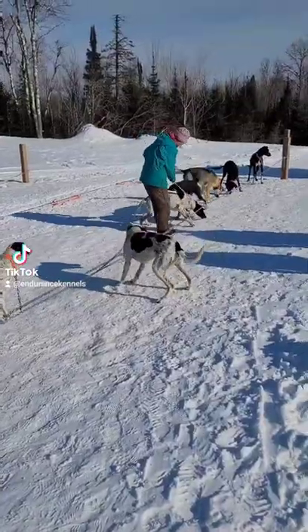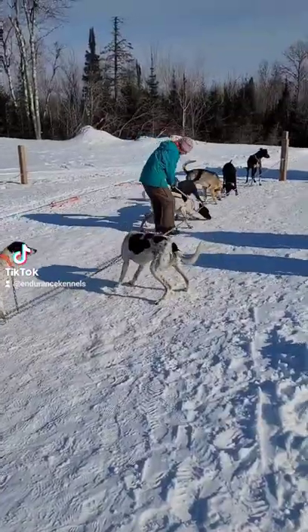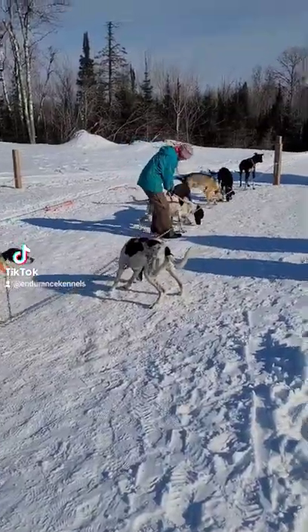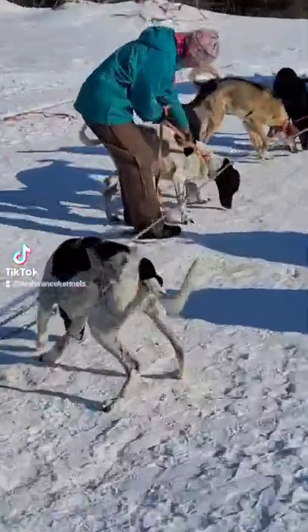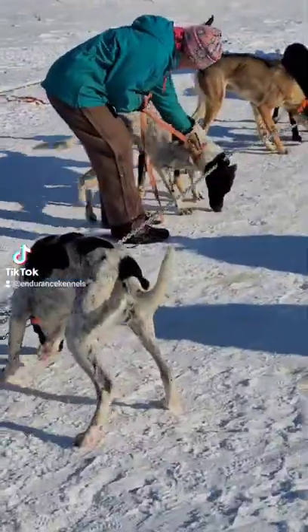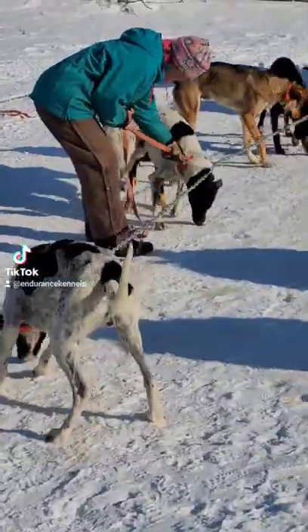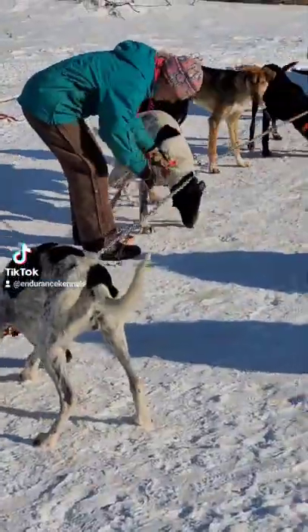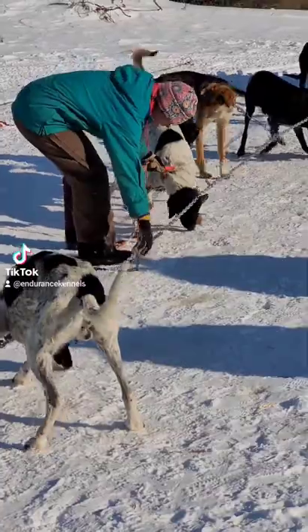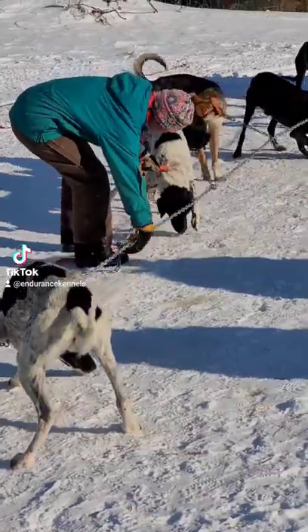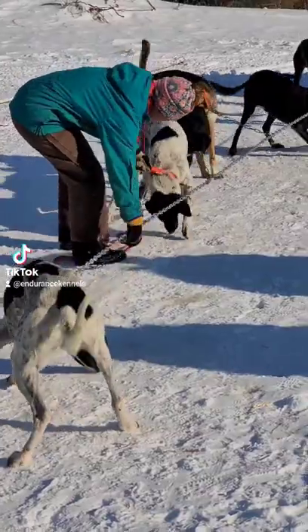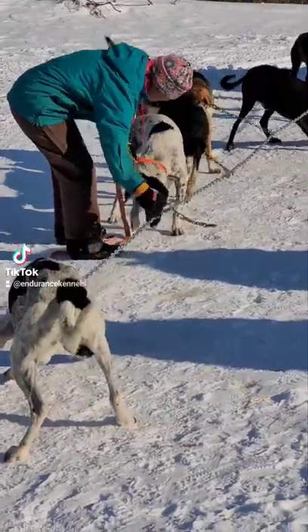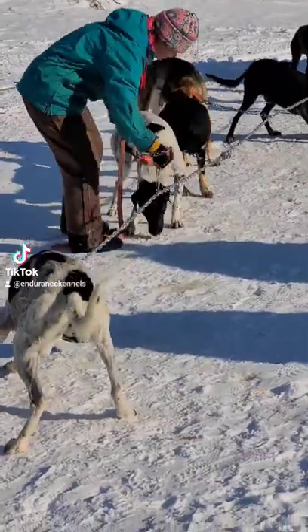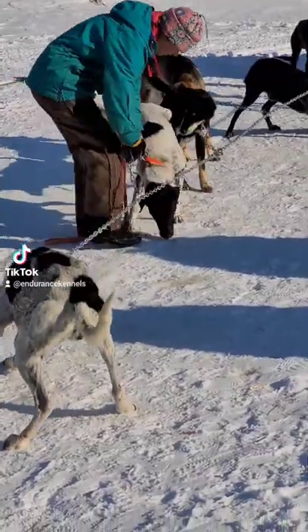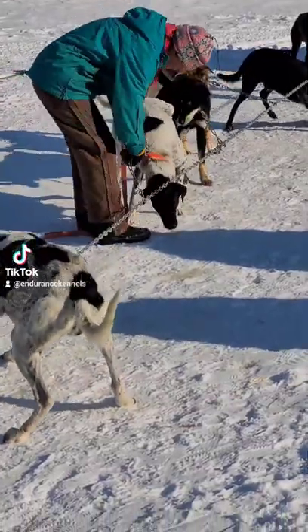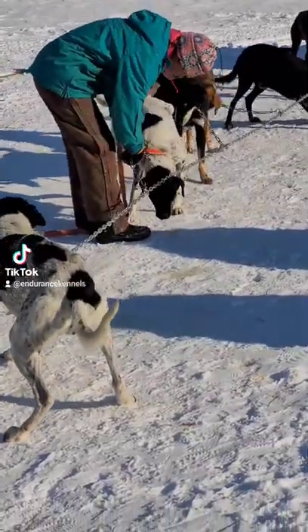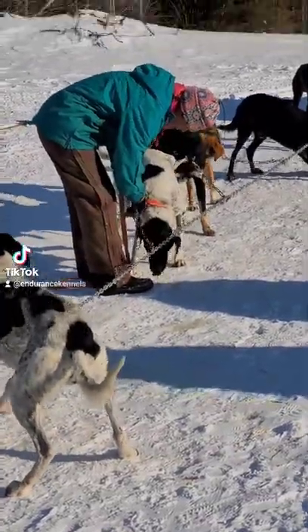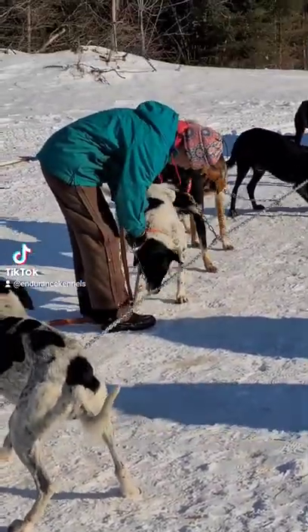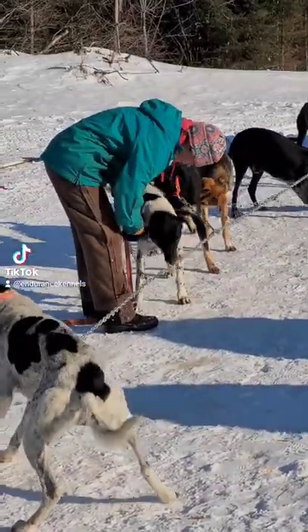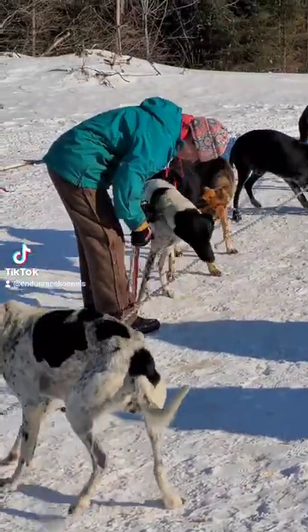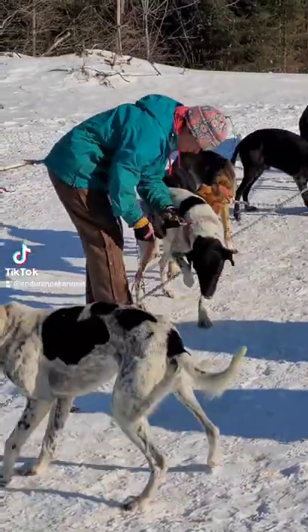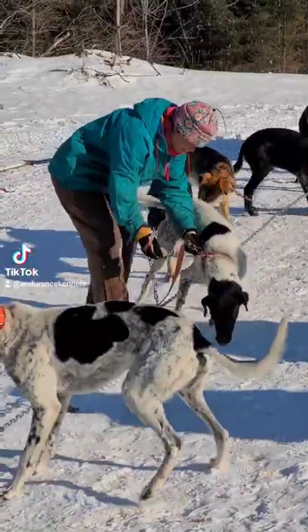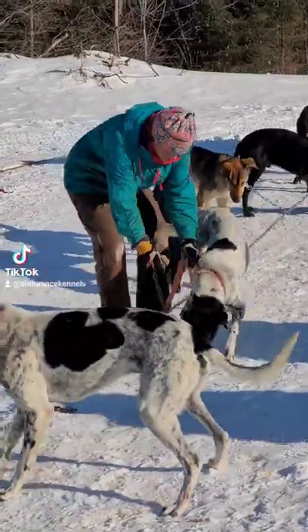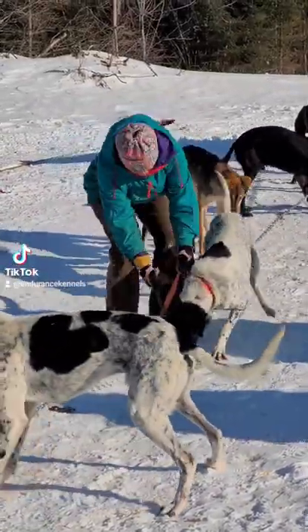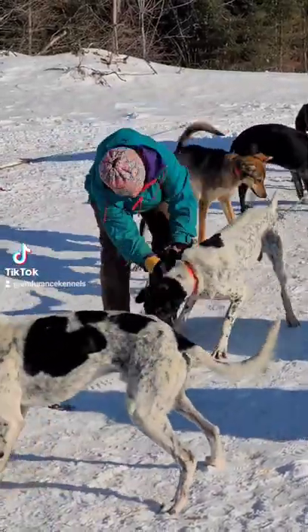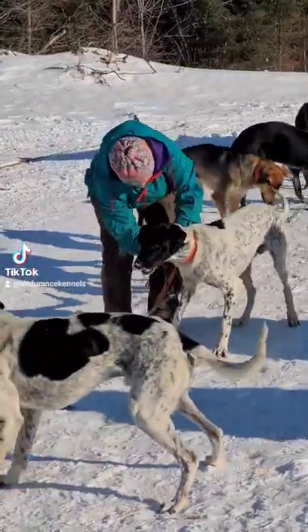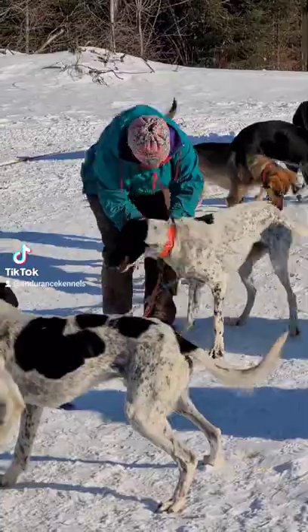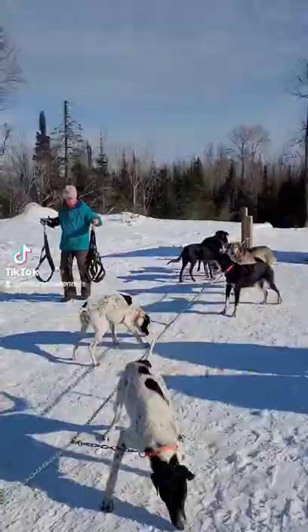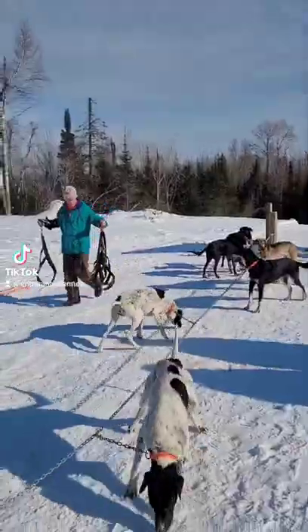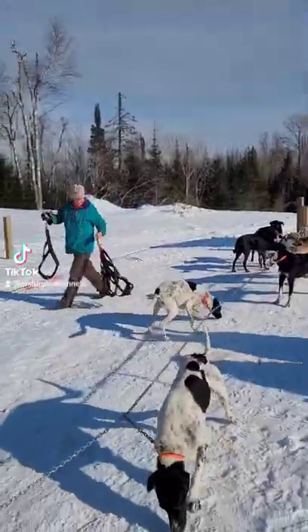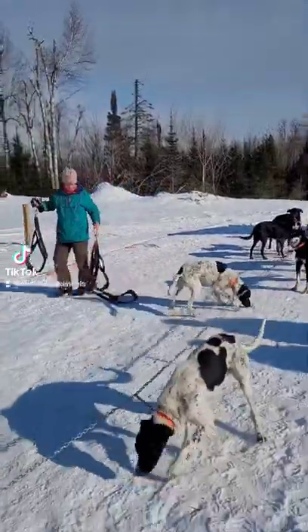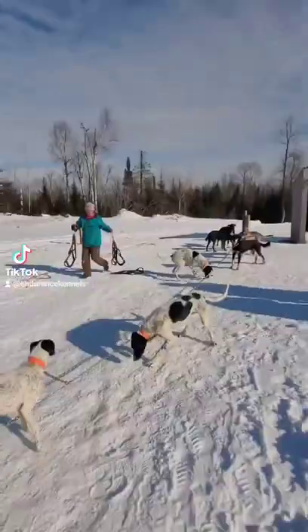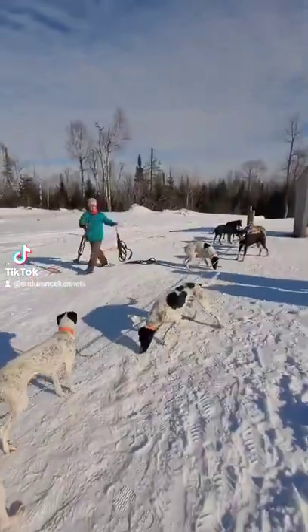This is our picket line where the dogs are set up in the order that they run, so it's fast and efficient to get them set up and over to the gang line.